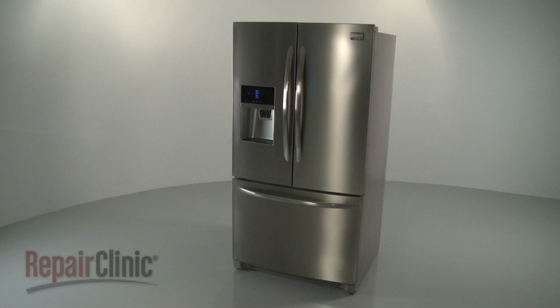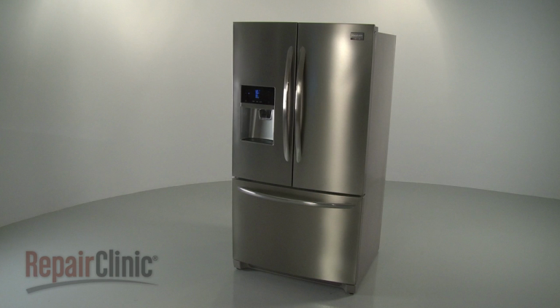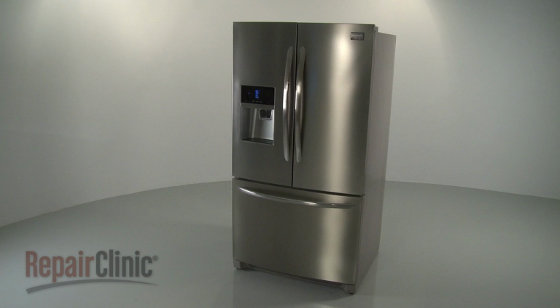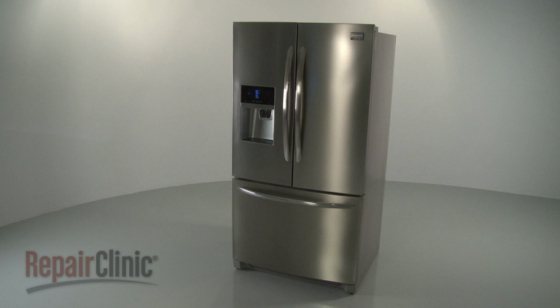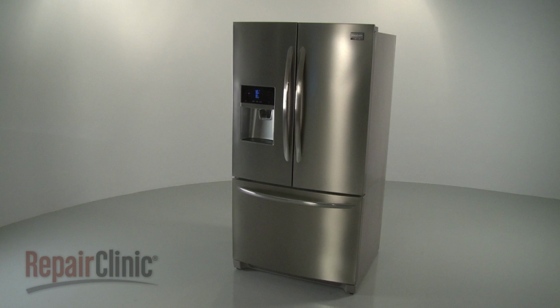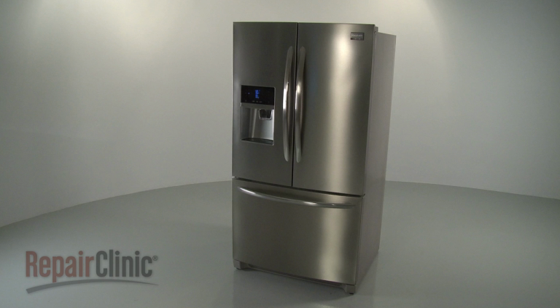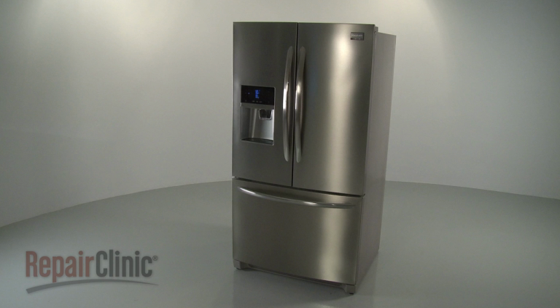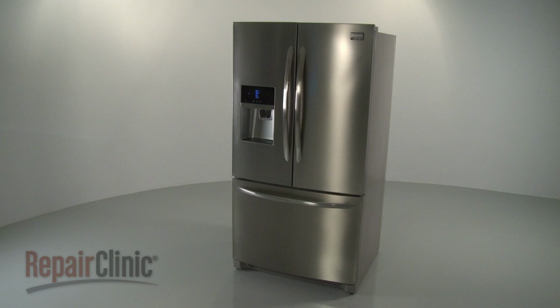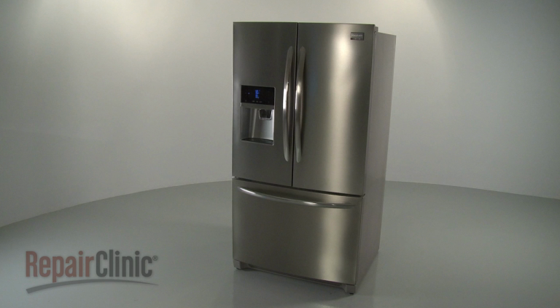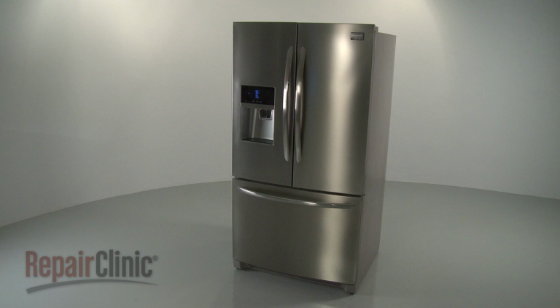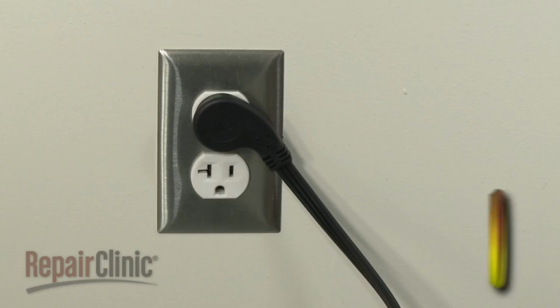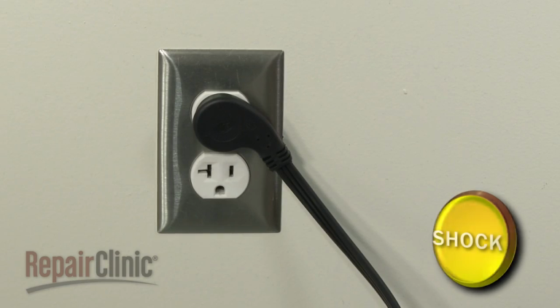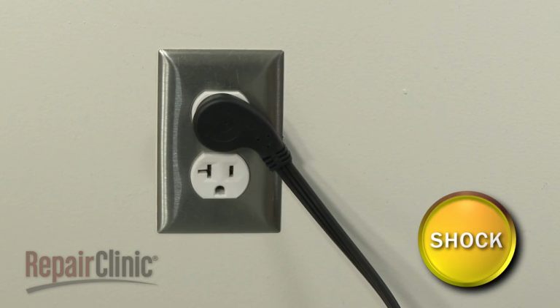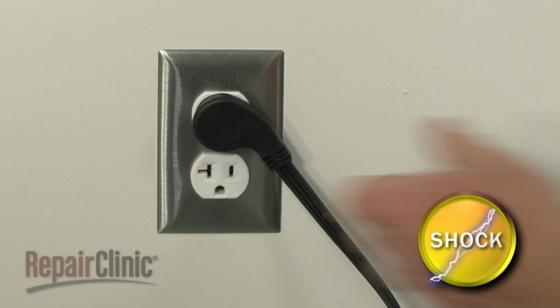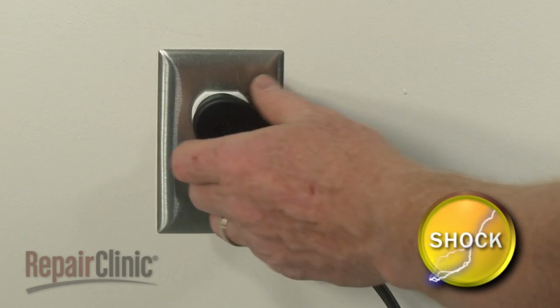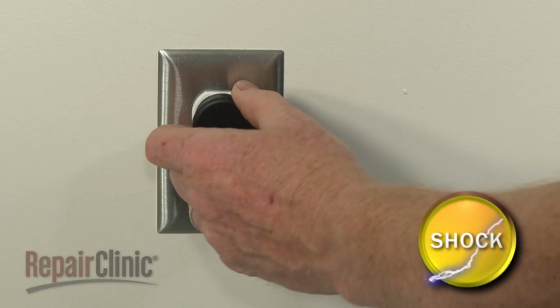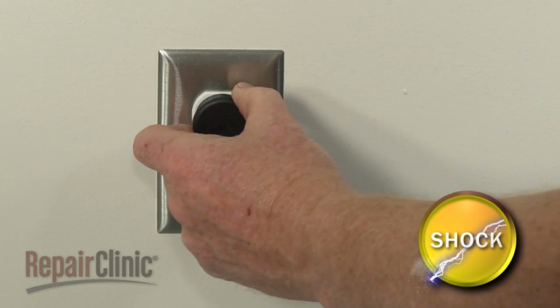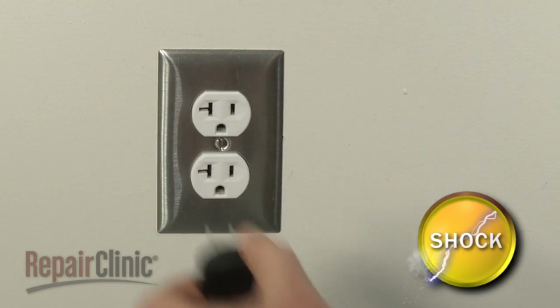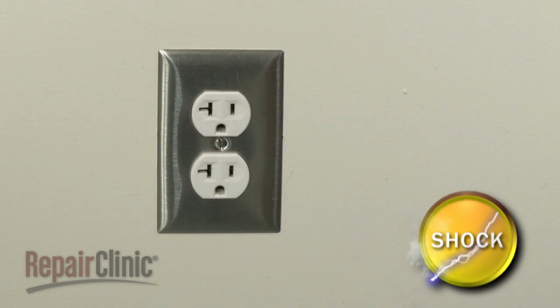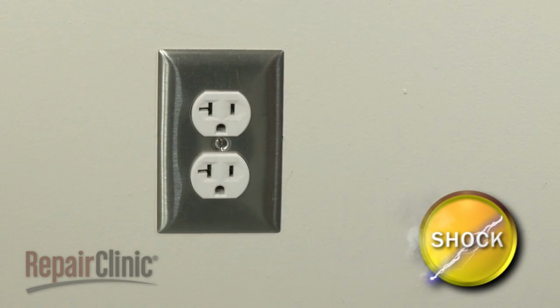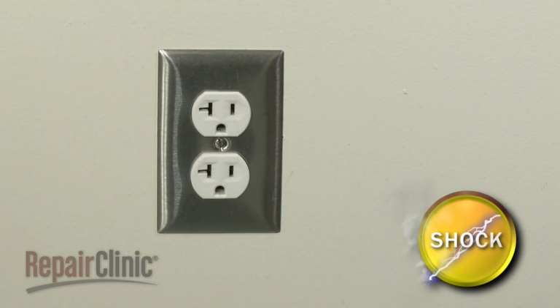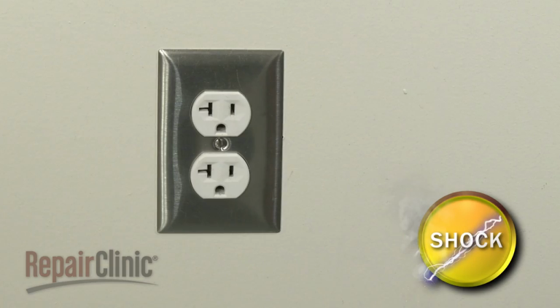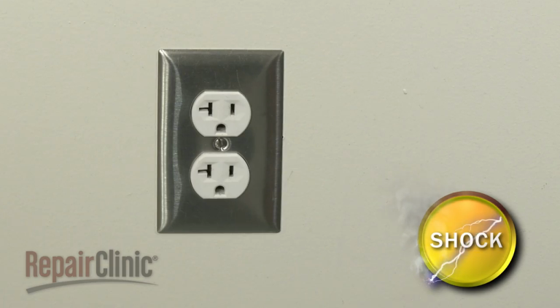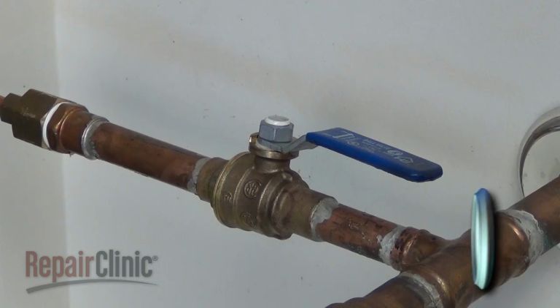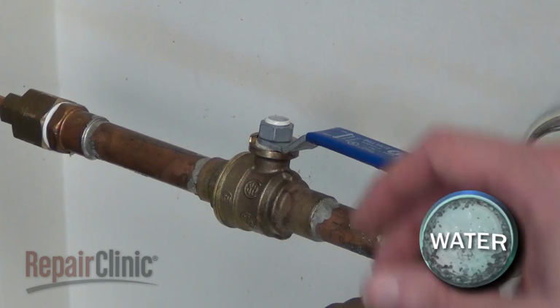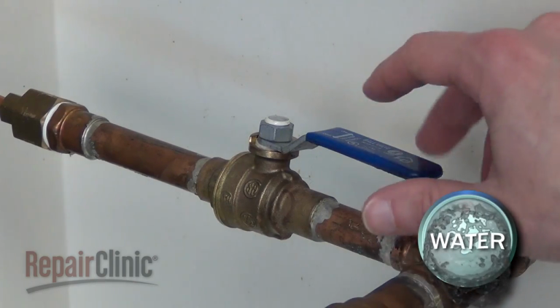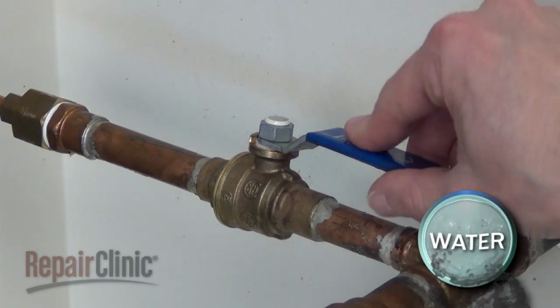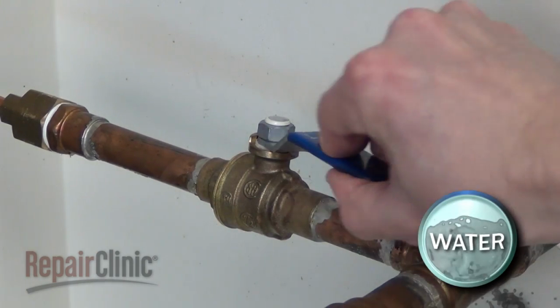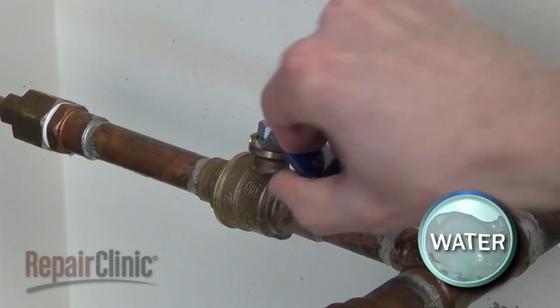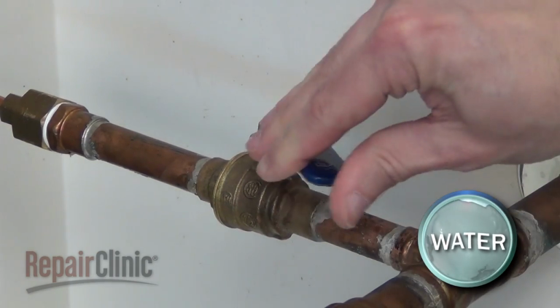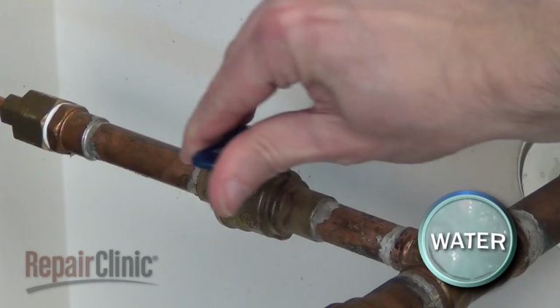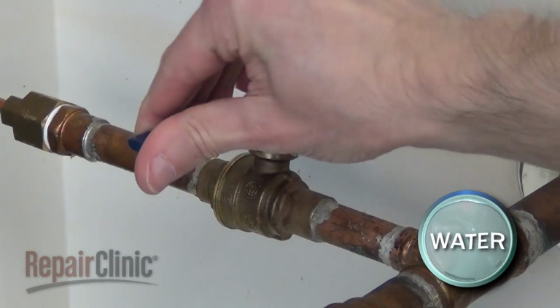Before you replace the drain tube in your refrigerator, be sure to unplug the power cord and shut off the water supply.